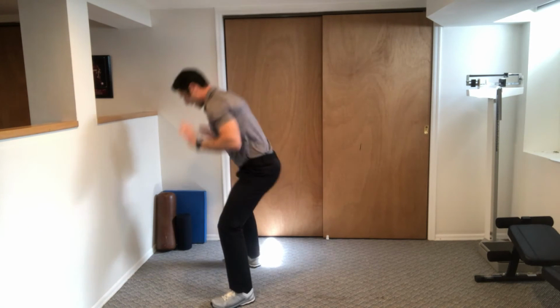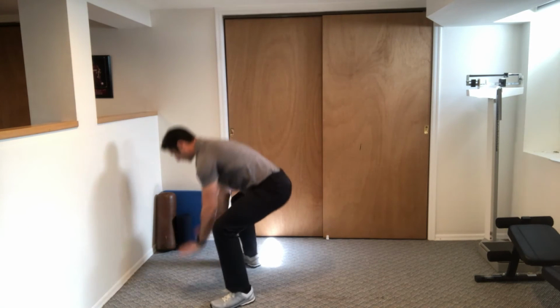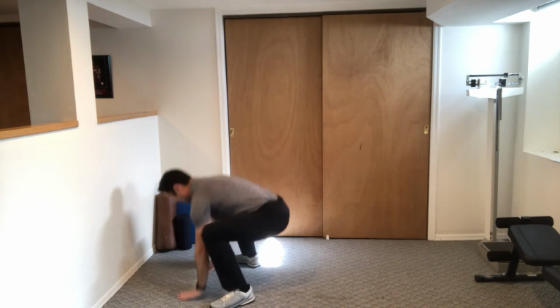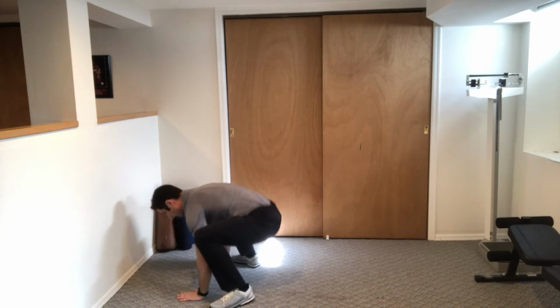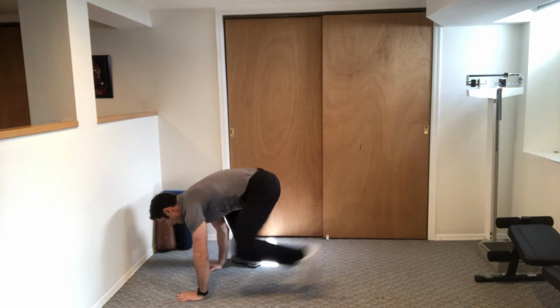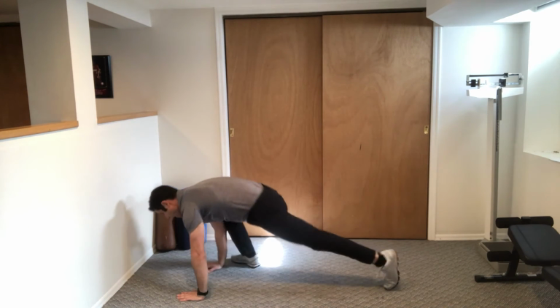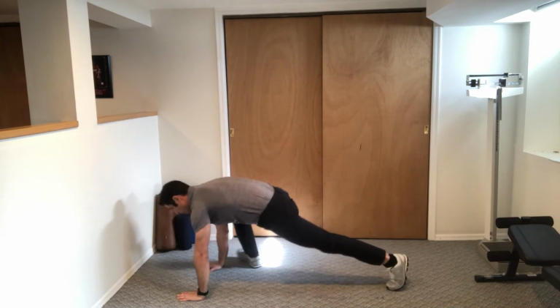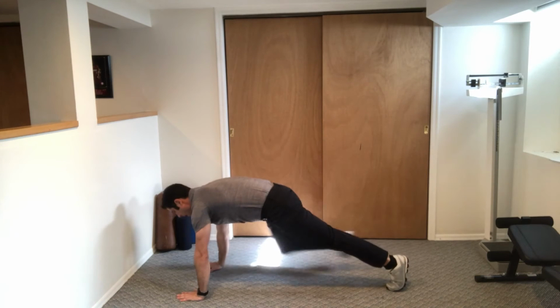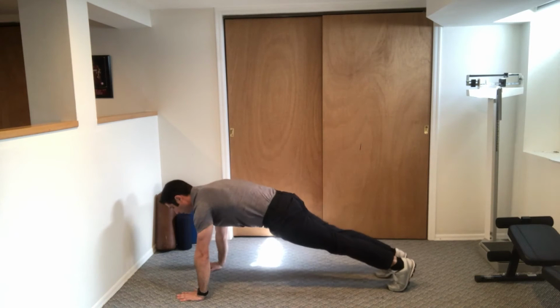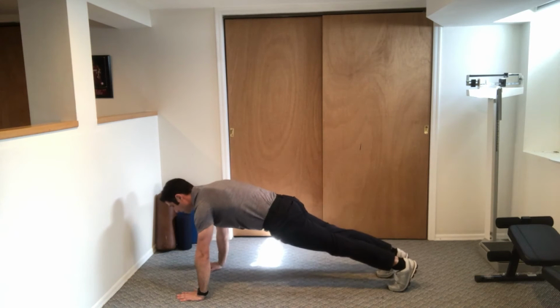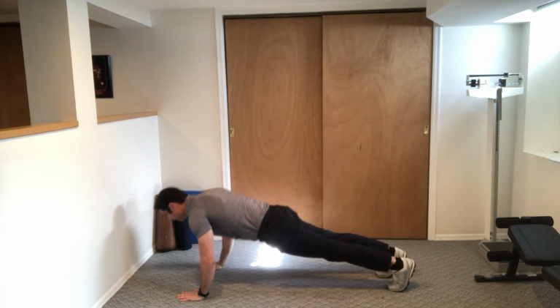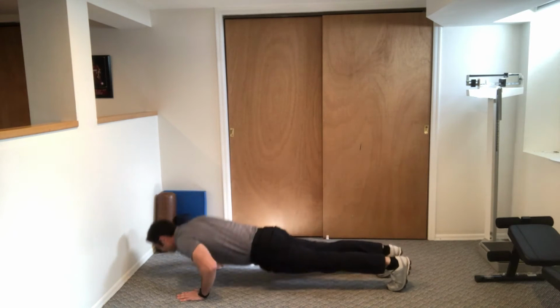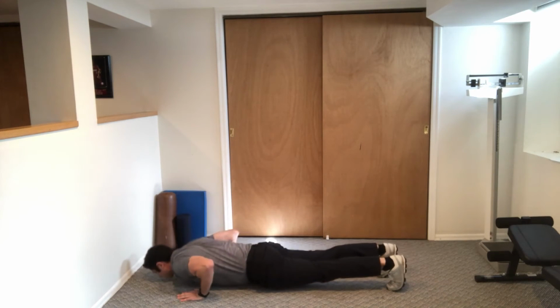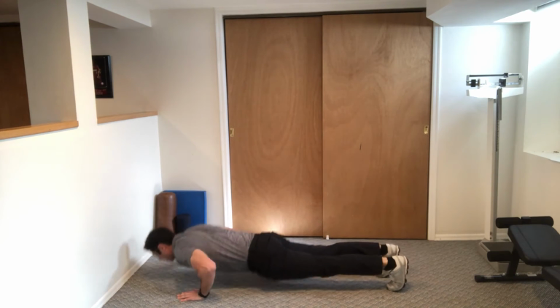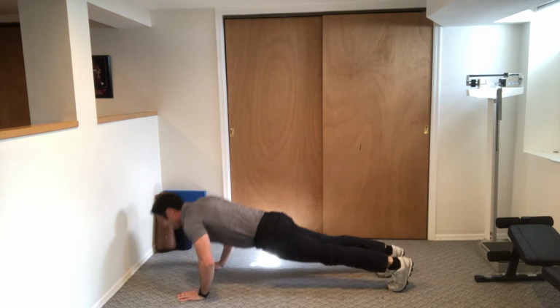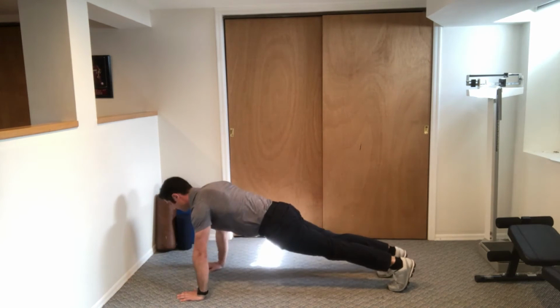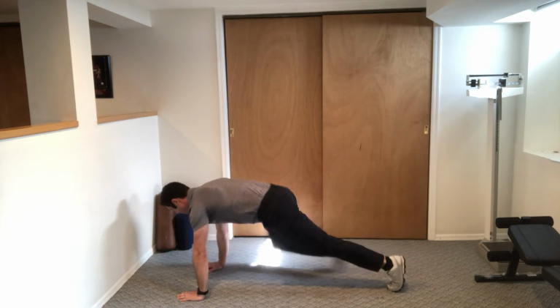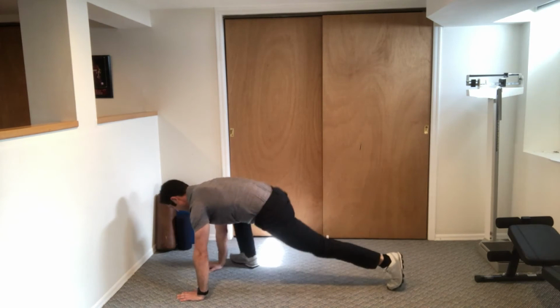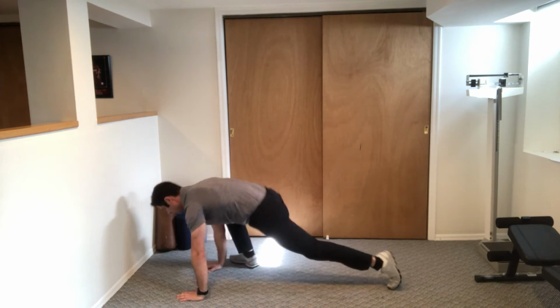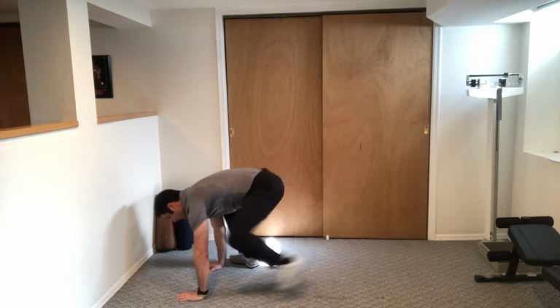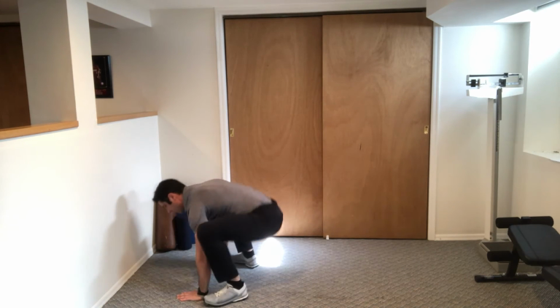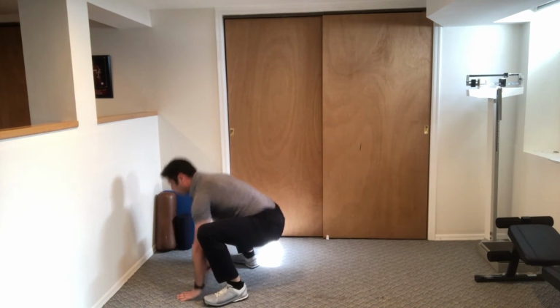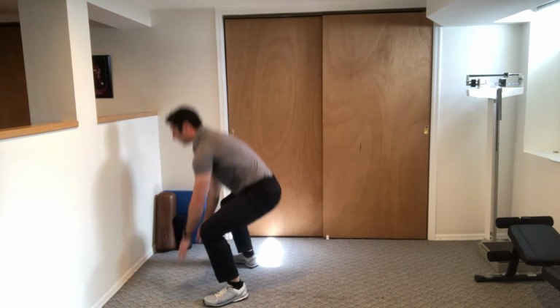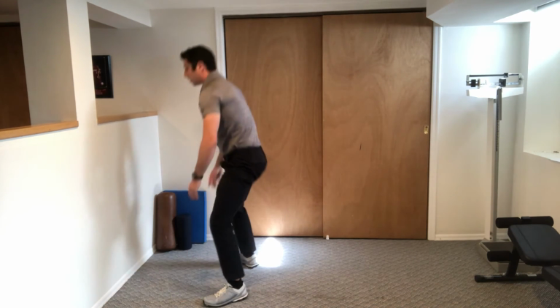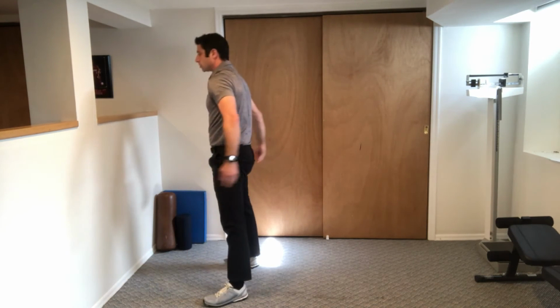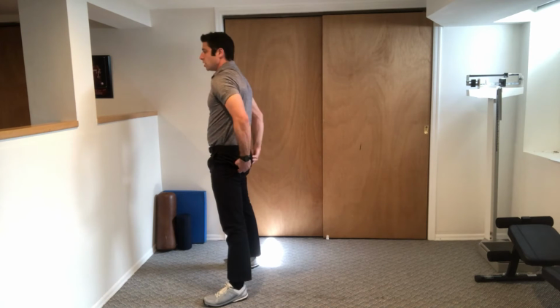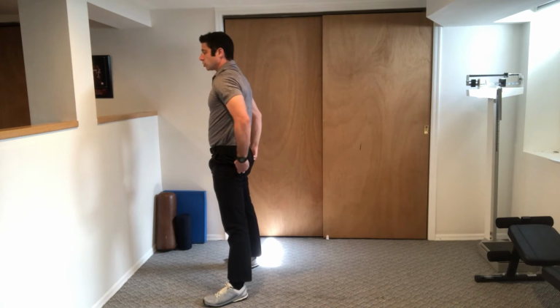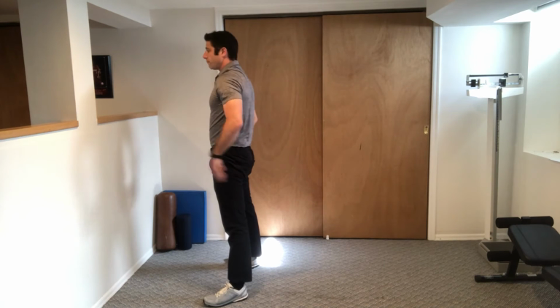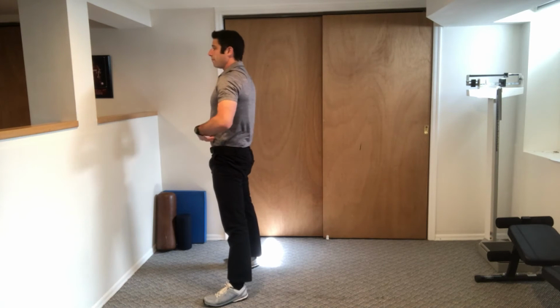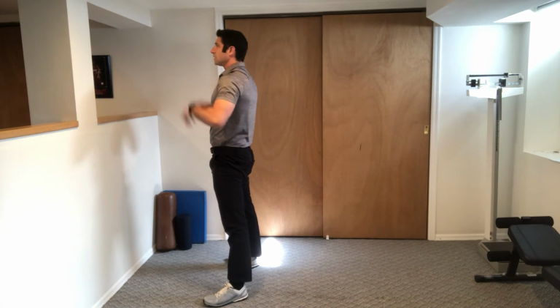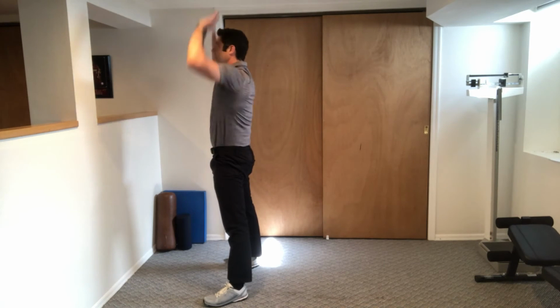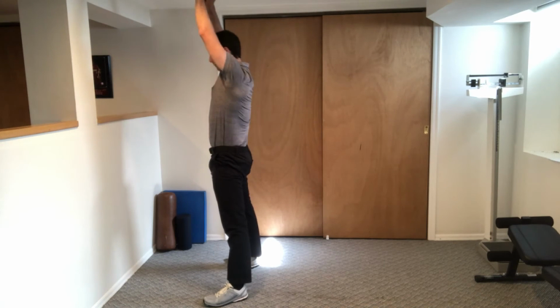Down, down, out, out. Push-up, in, in. Push up through the heels, squeeze your butt, belly tight, up.